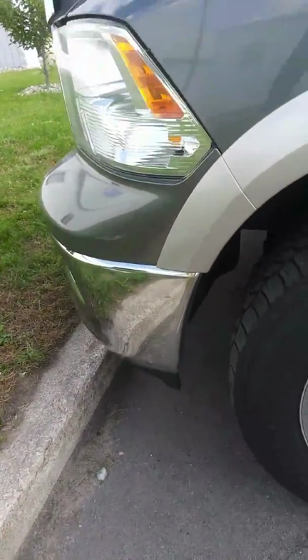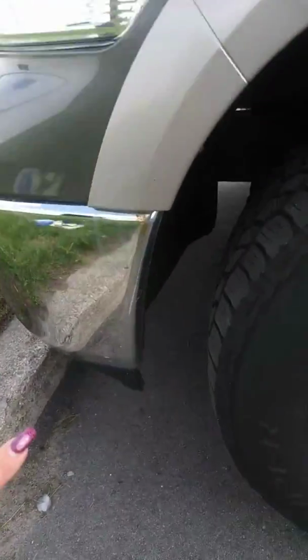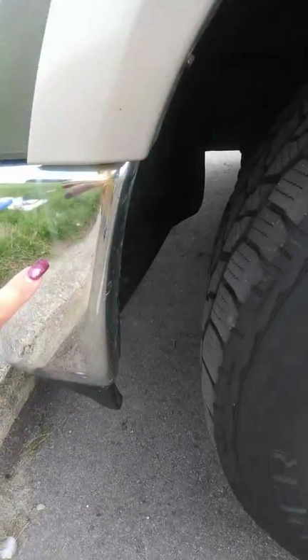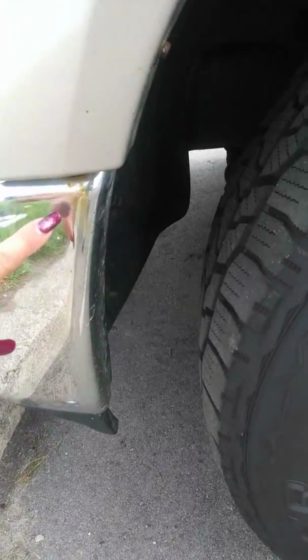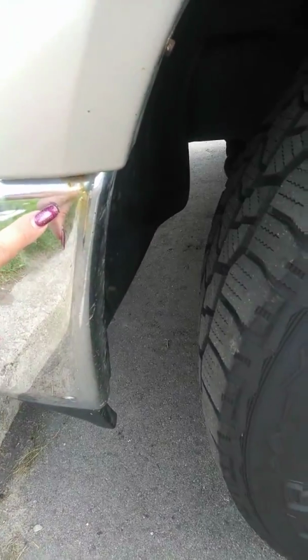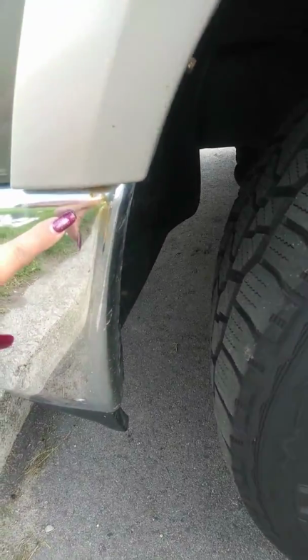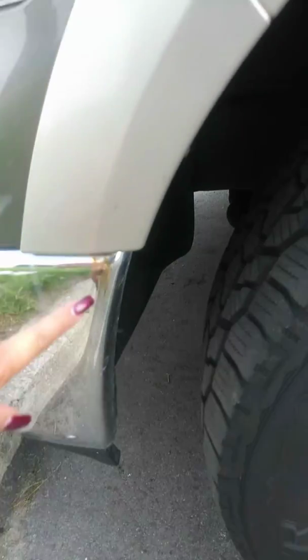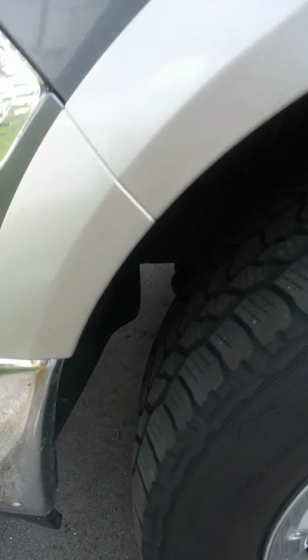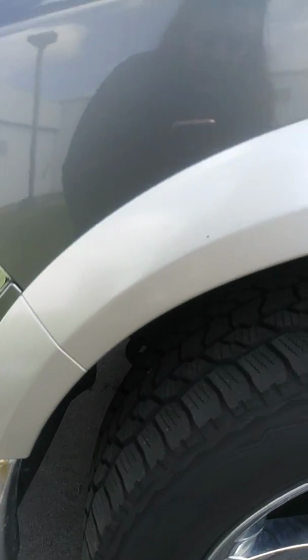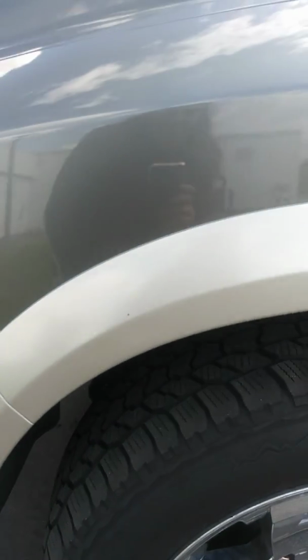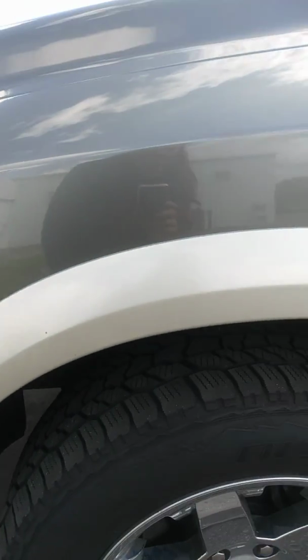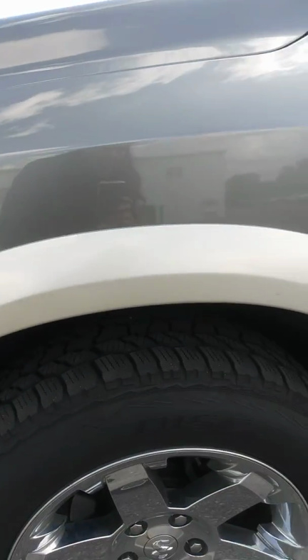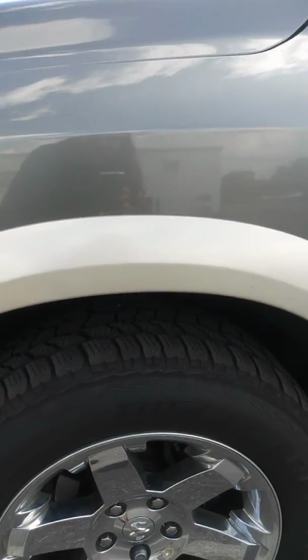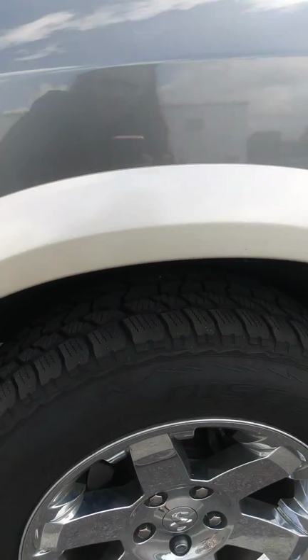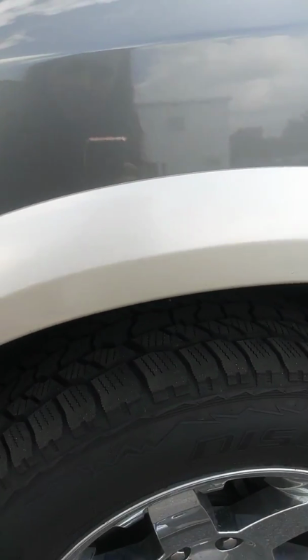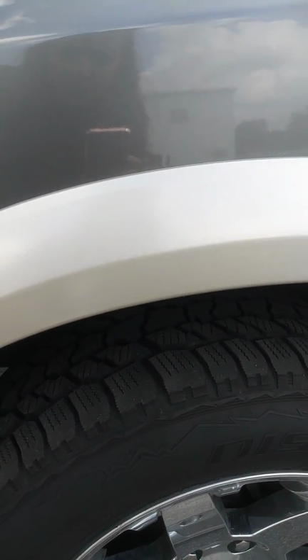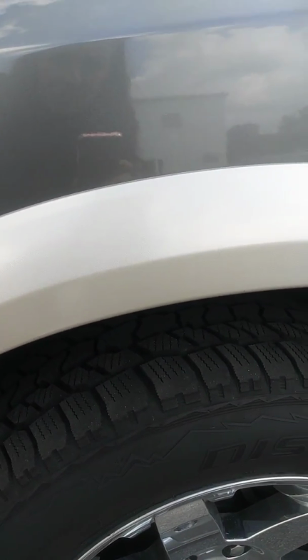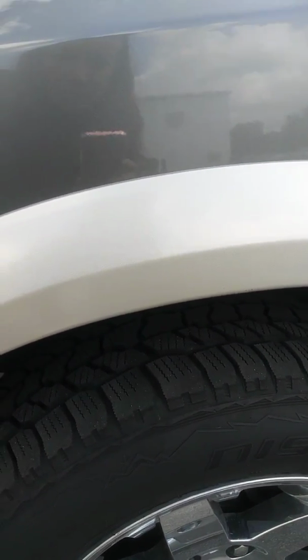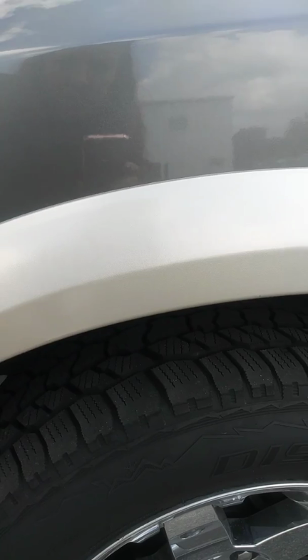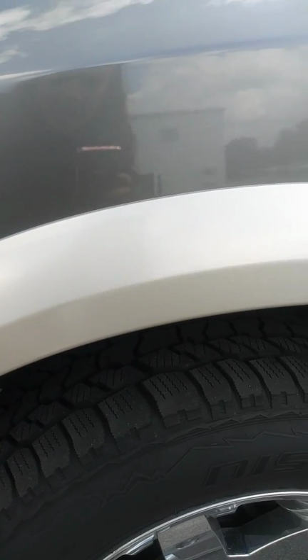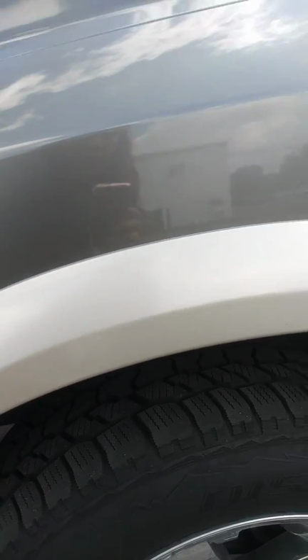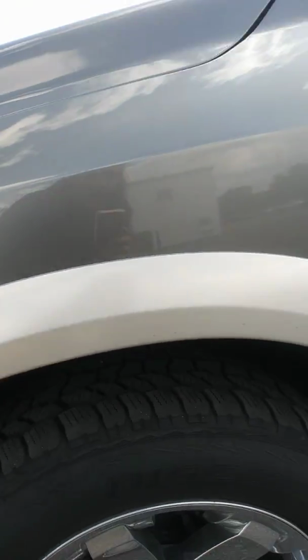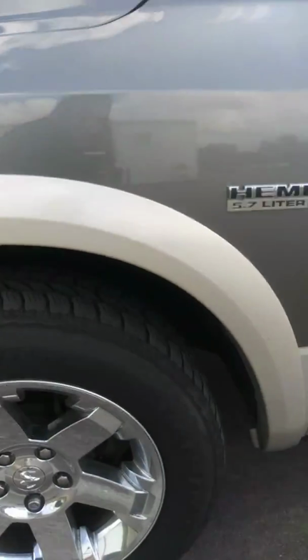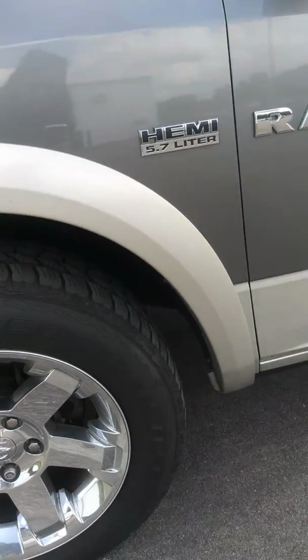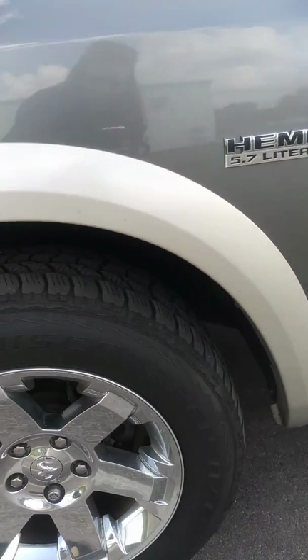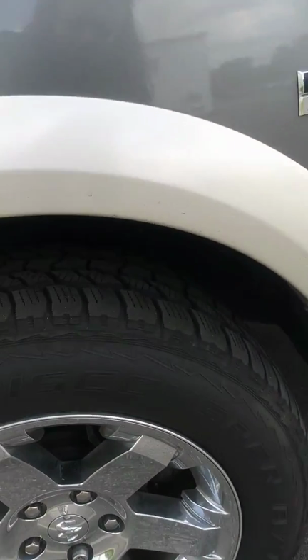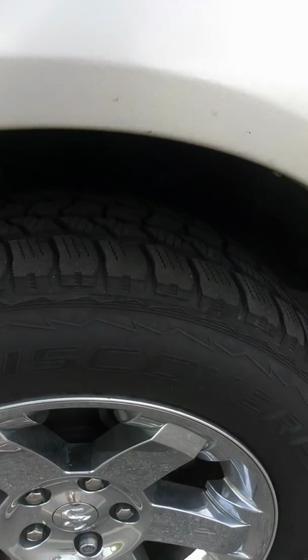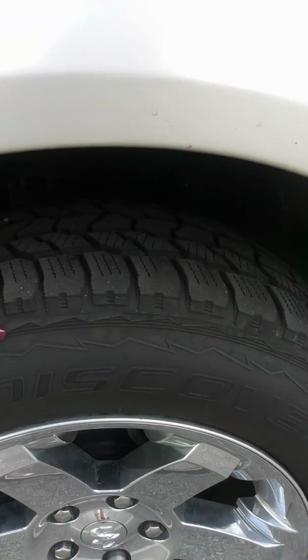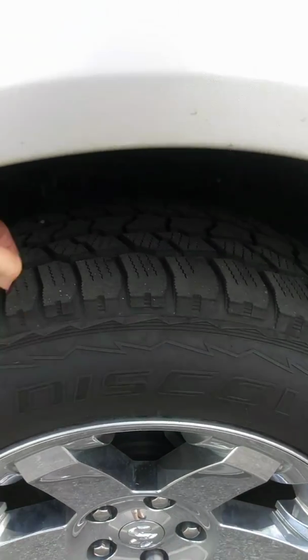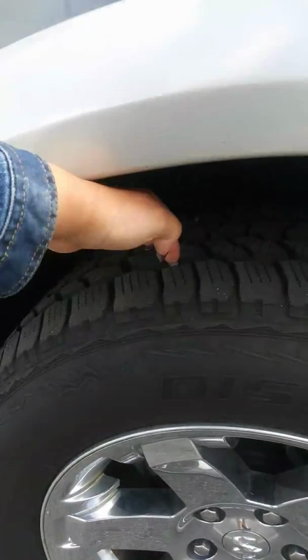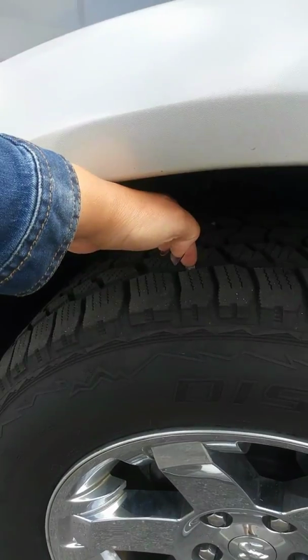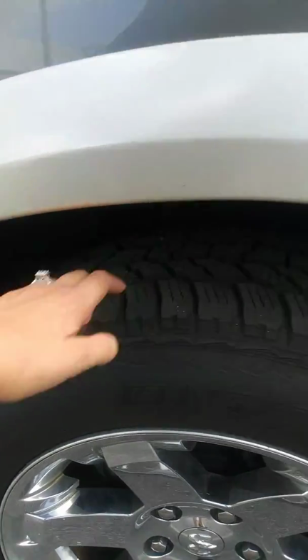A little bit of rust here on the chrome bumper. The wheel well is in good condition — this baby's just a little dirty. The tires look like they have about a half tread left.